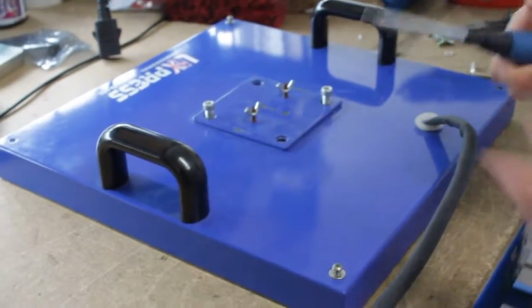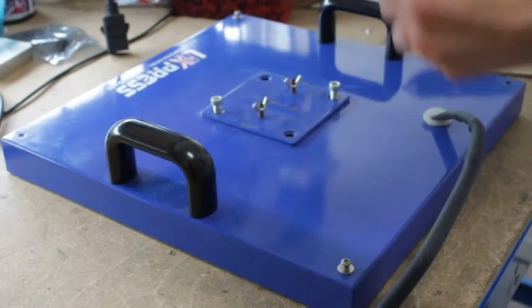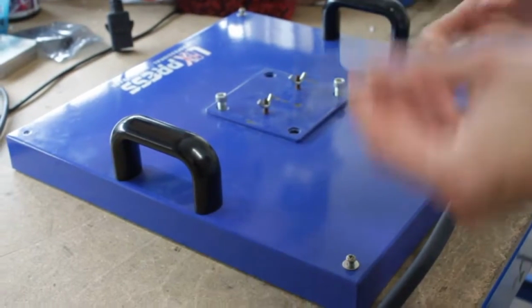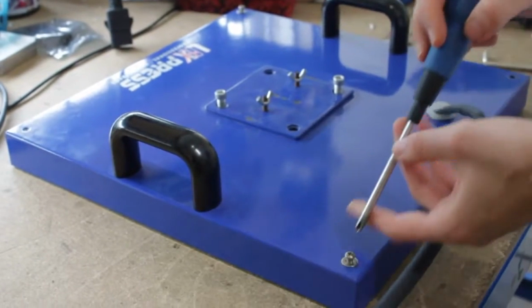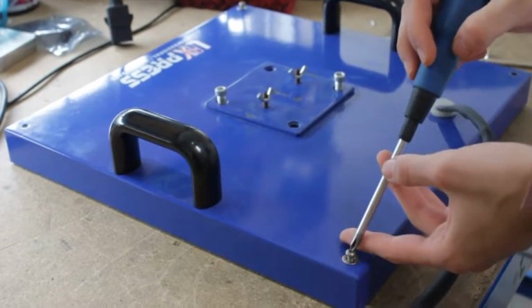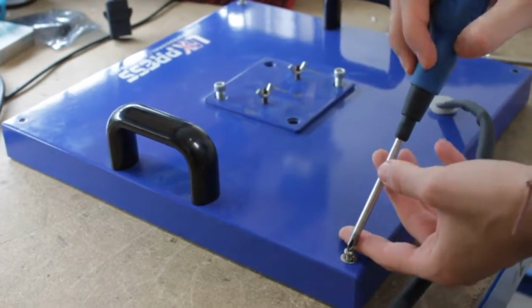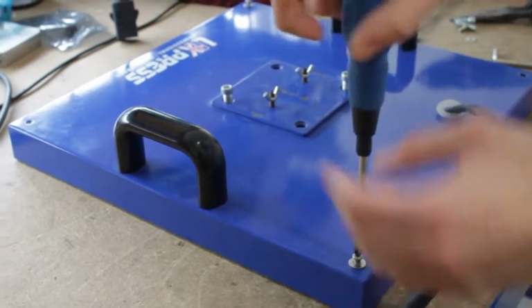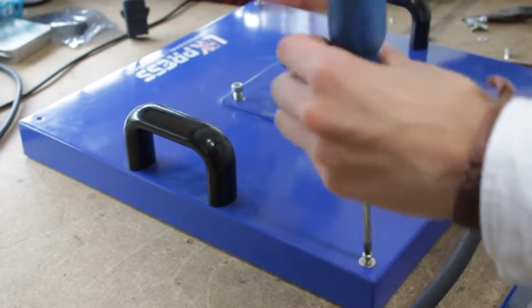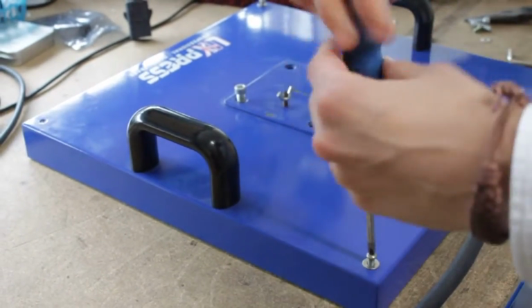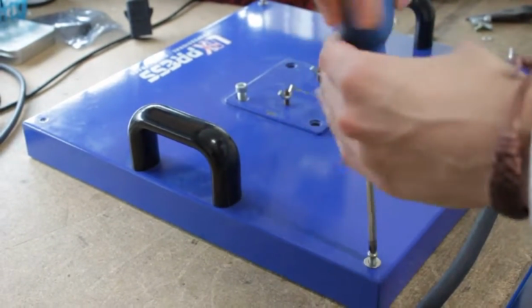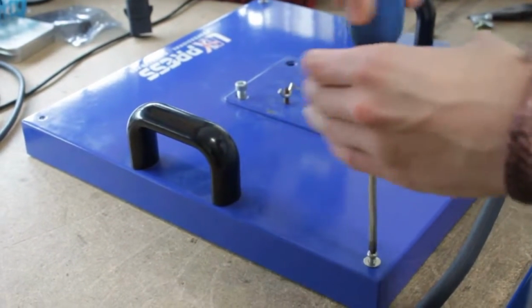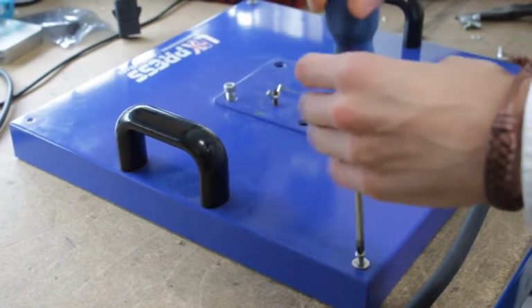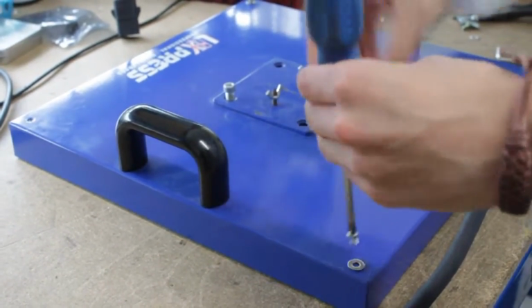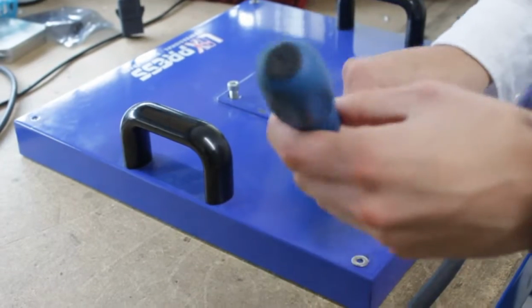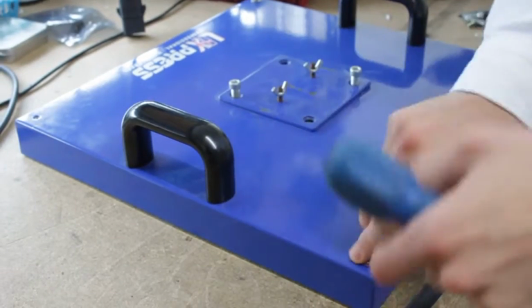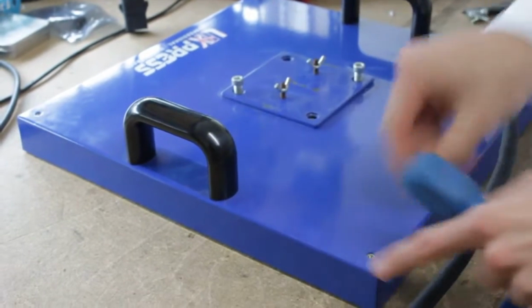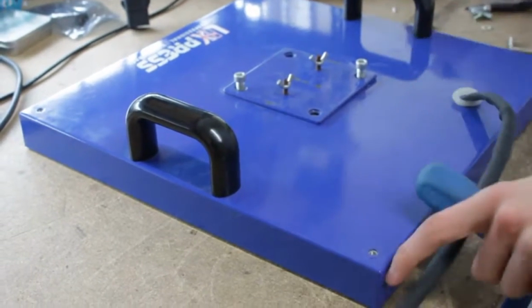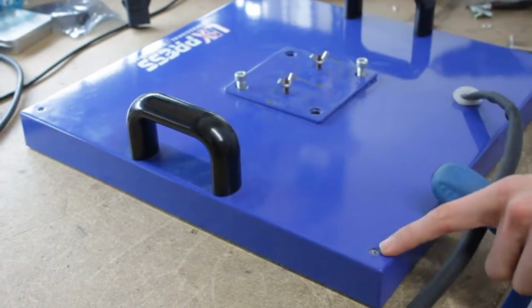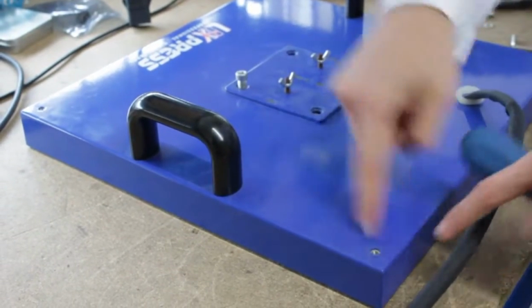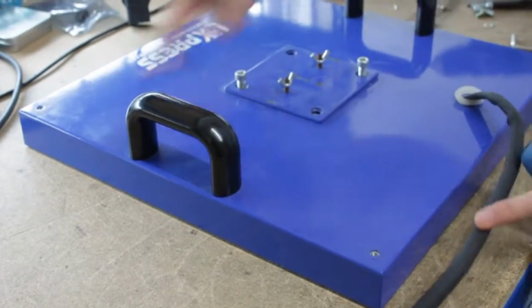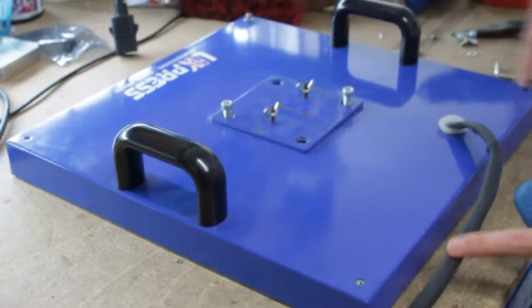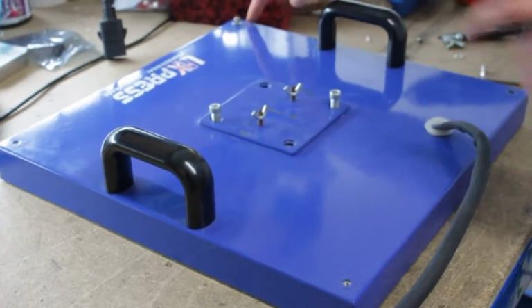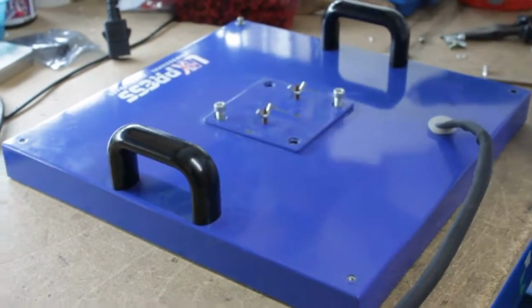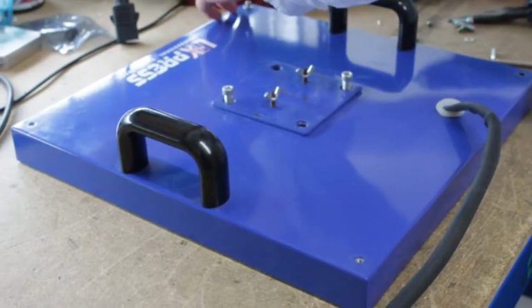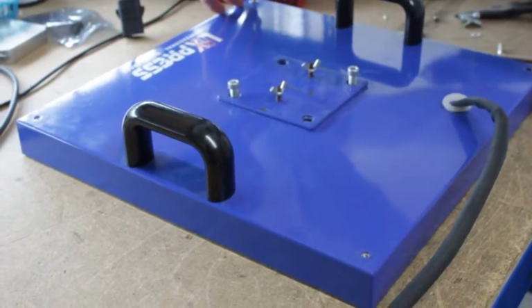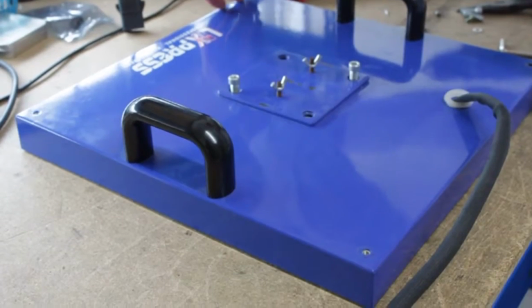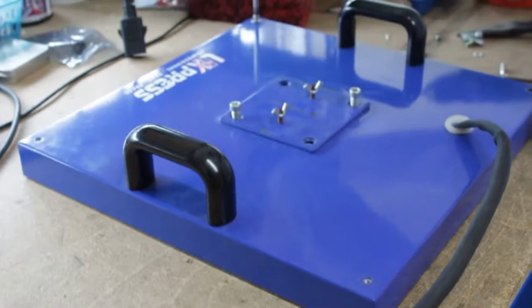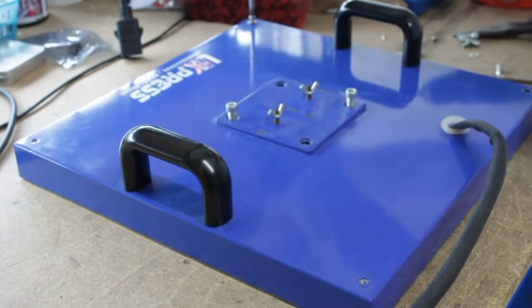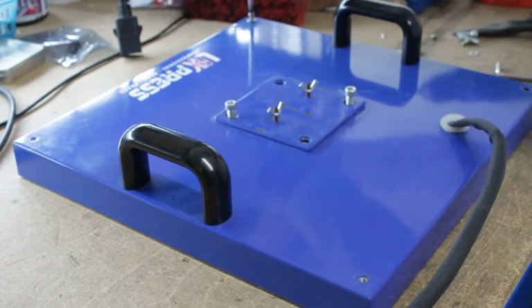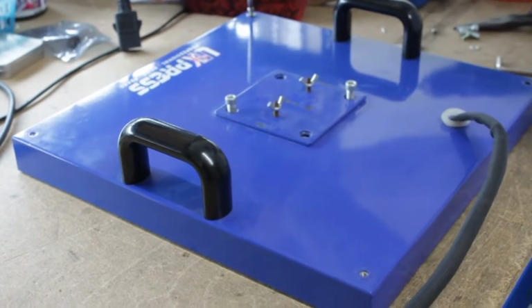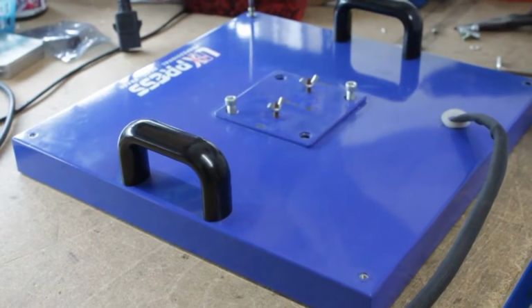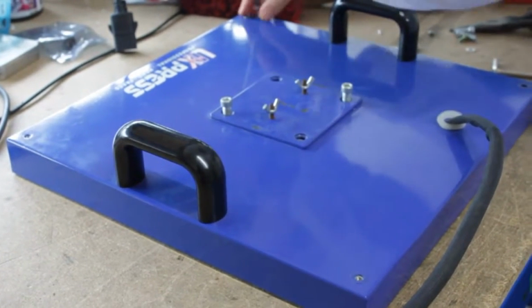You're going to need a screwdriver first to get all these screws out of the four corners. It should be one, two, three, and four. I've already removed them for the video, just to speed this up.